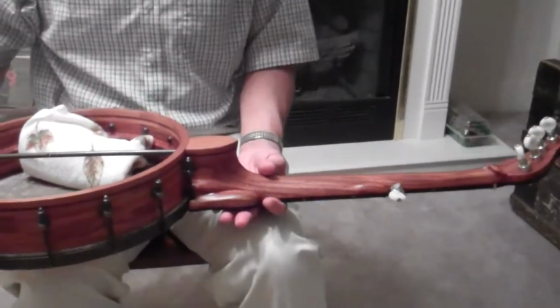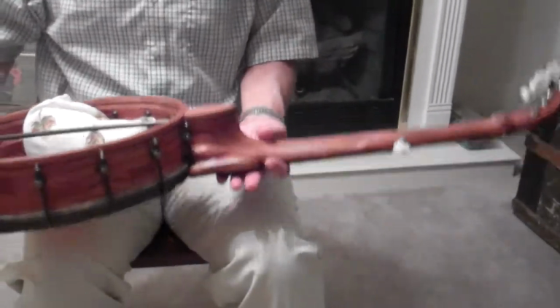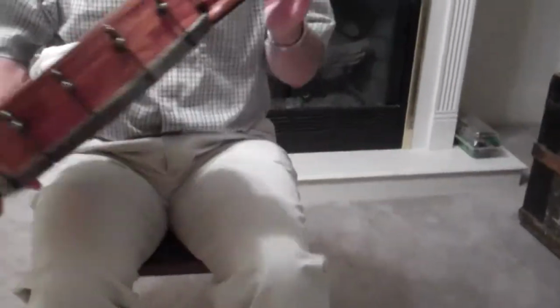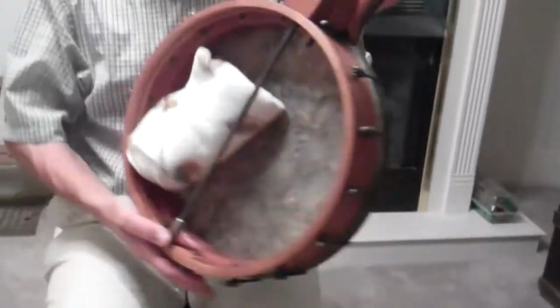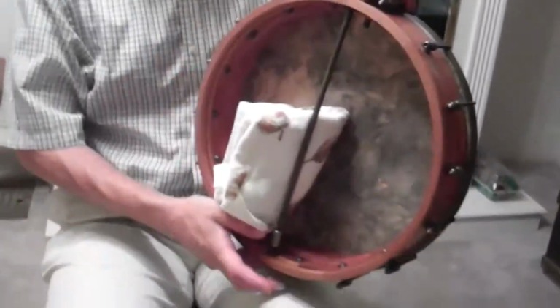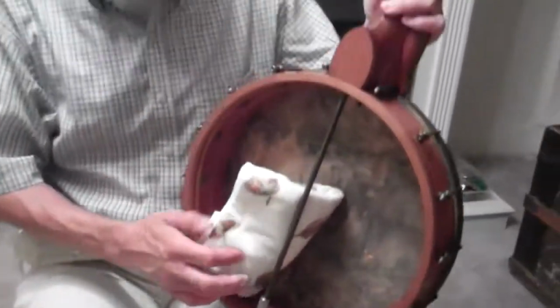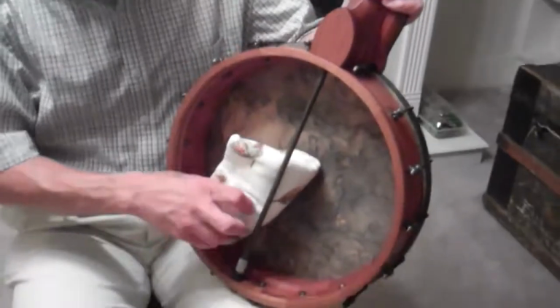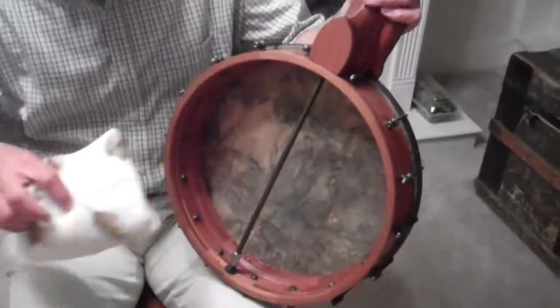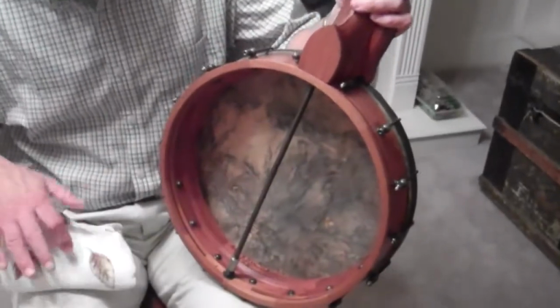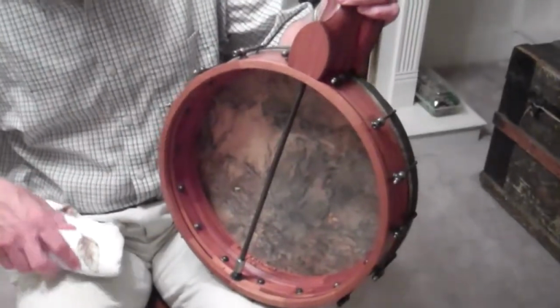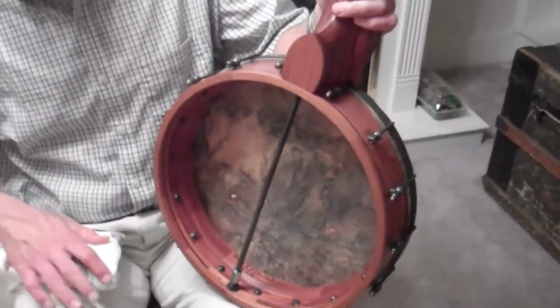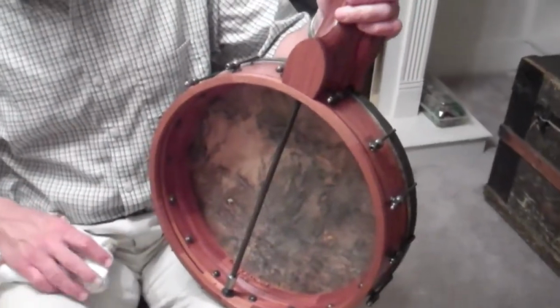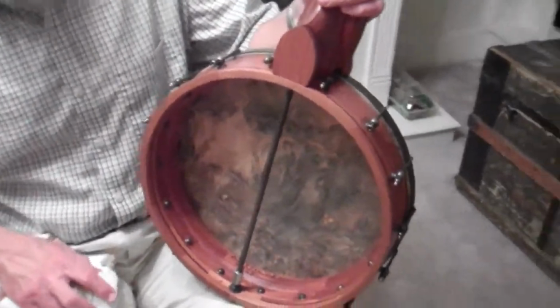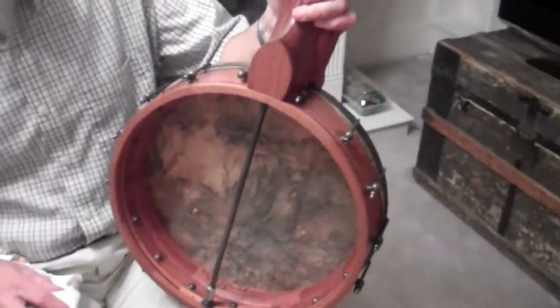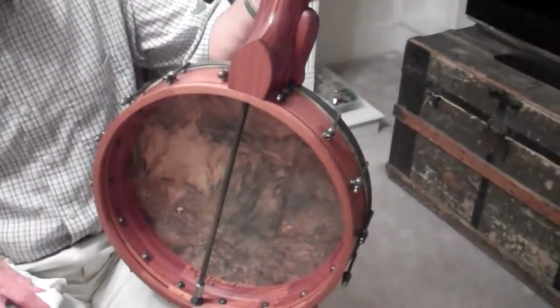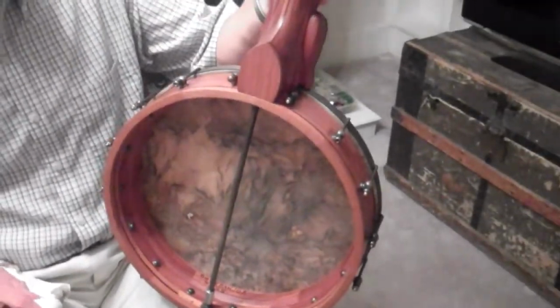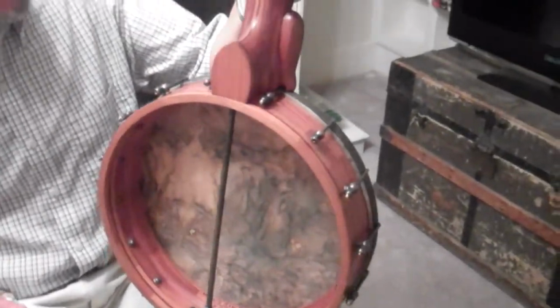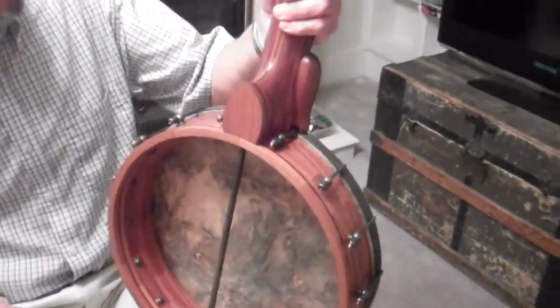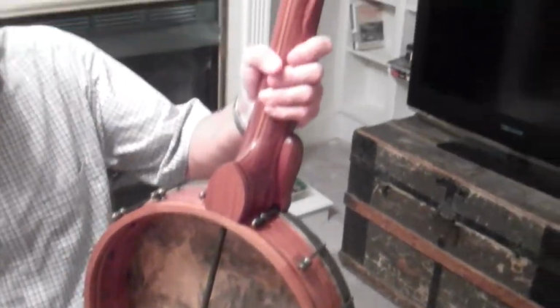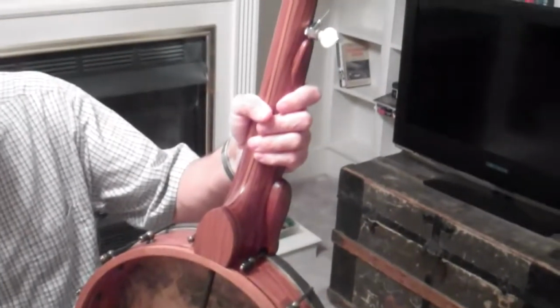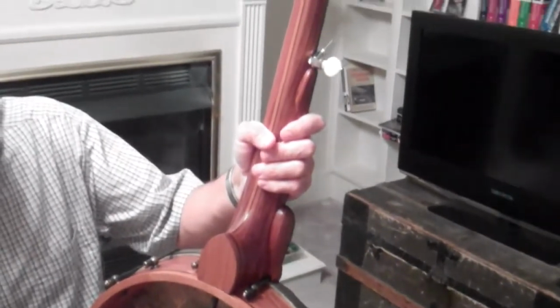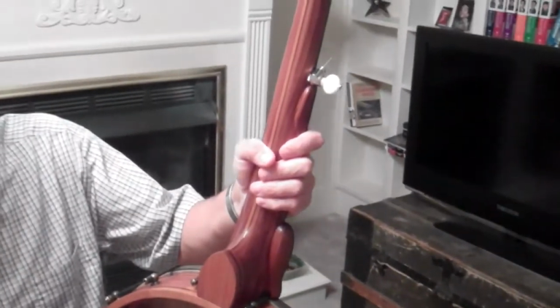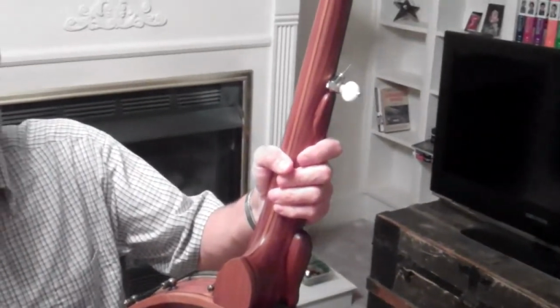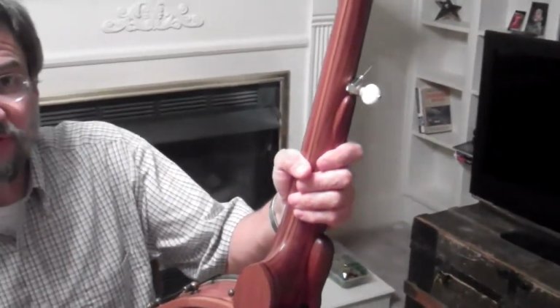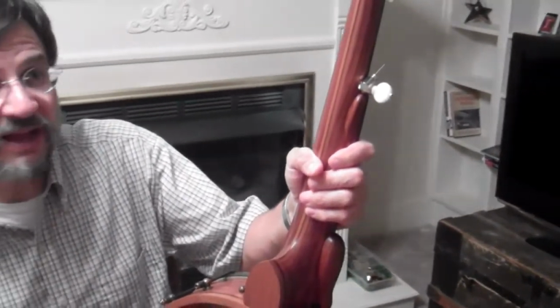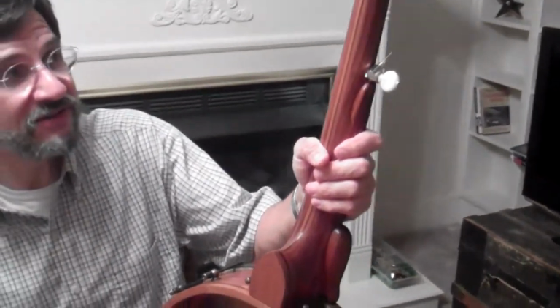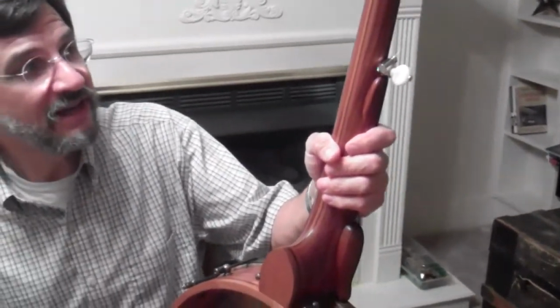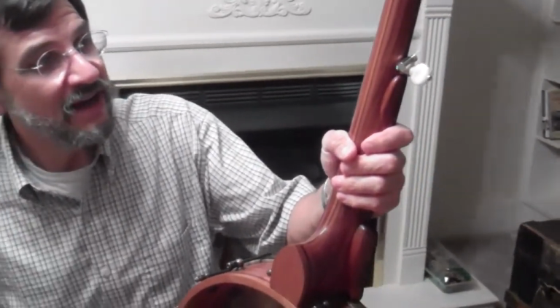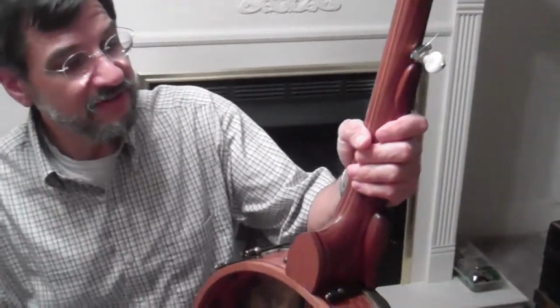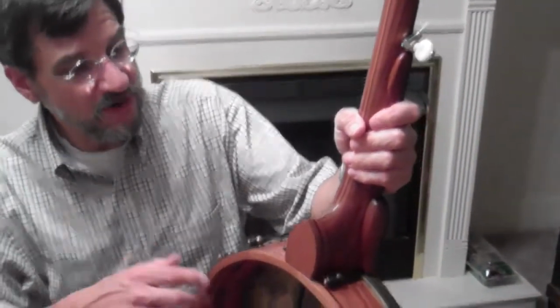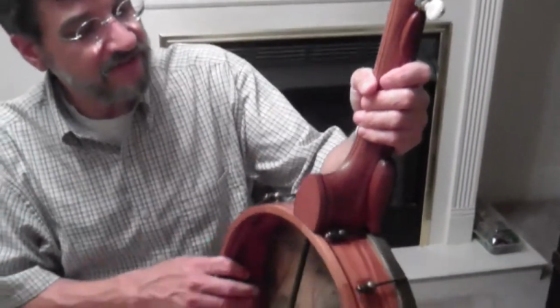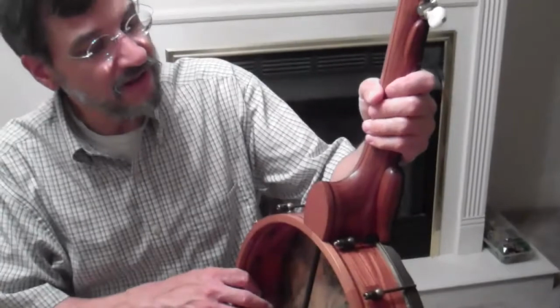It happens to be made of African Zebra Wood. Doc uses a lot of unique woods in its construction. He also has a lot of unique features on his banjos that this one has several of.